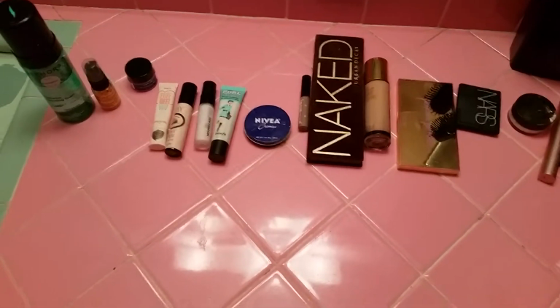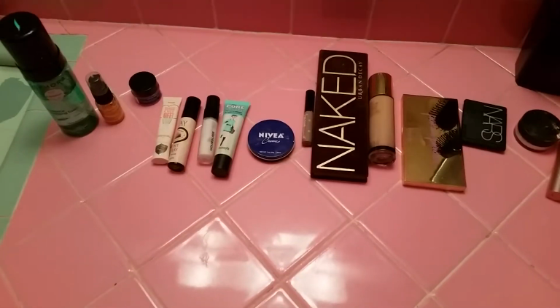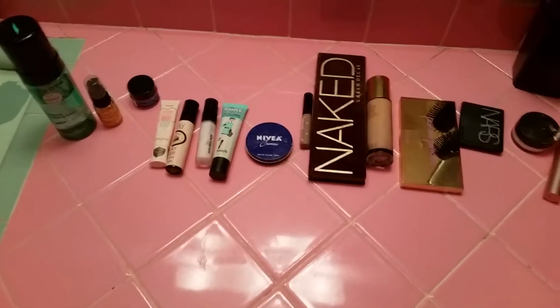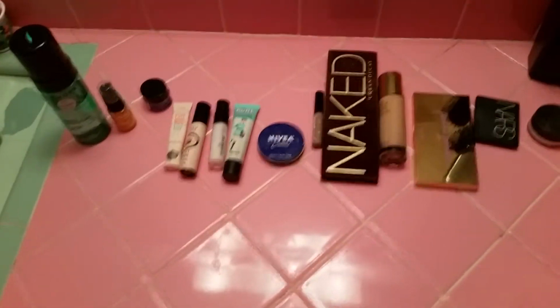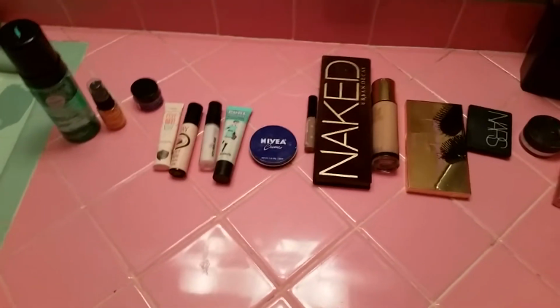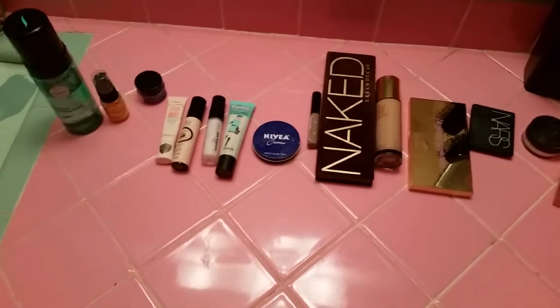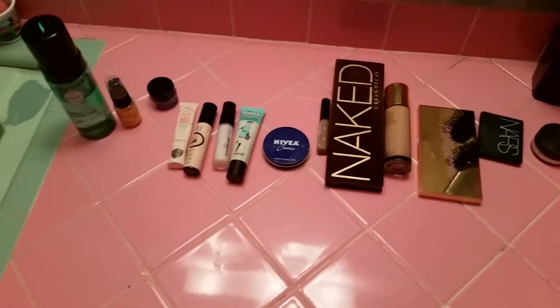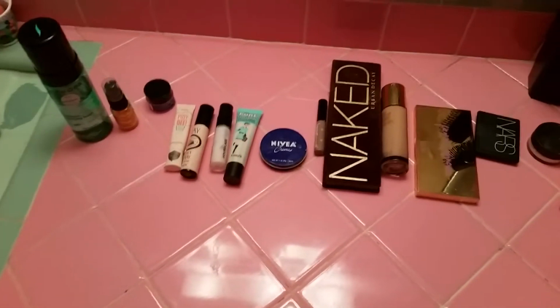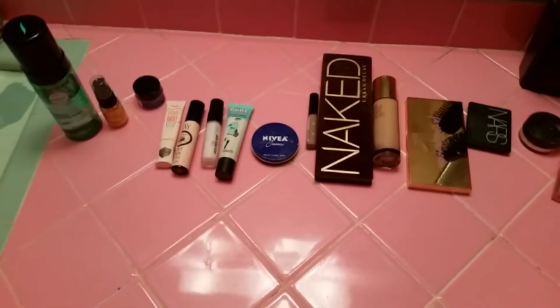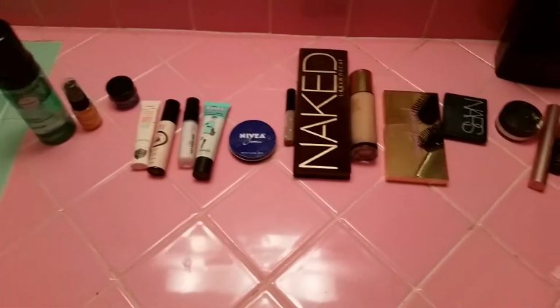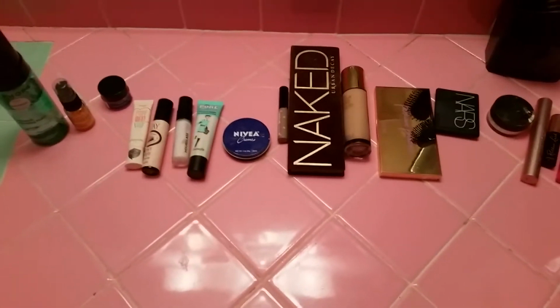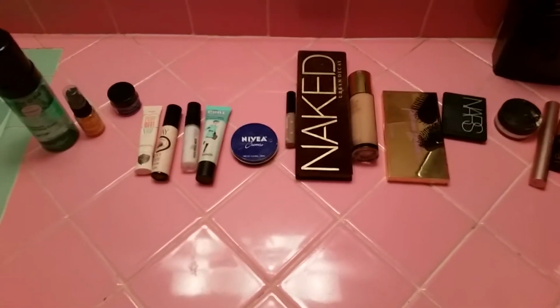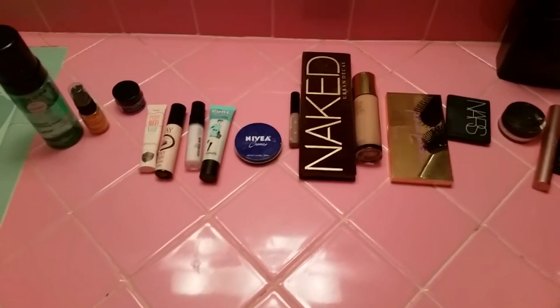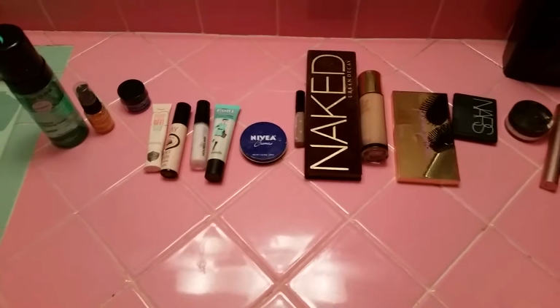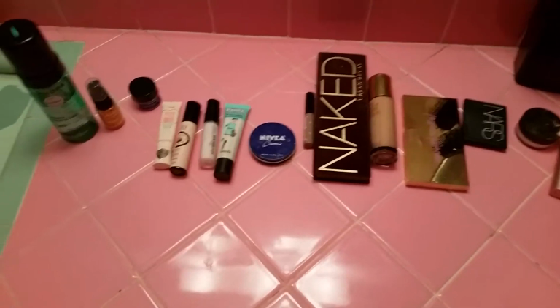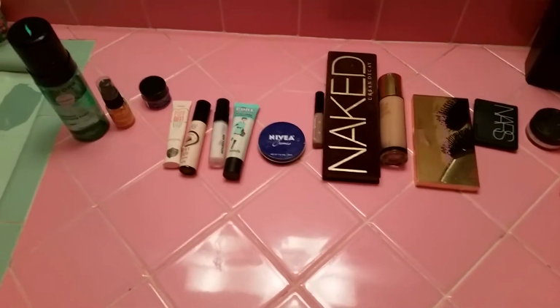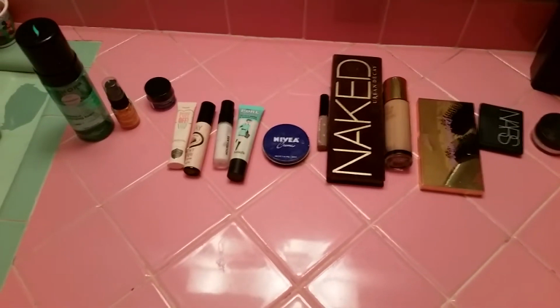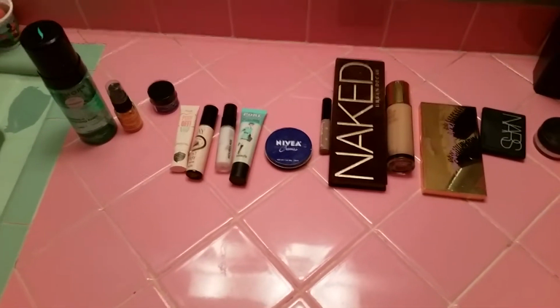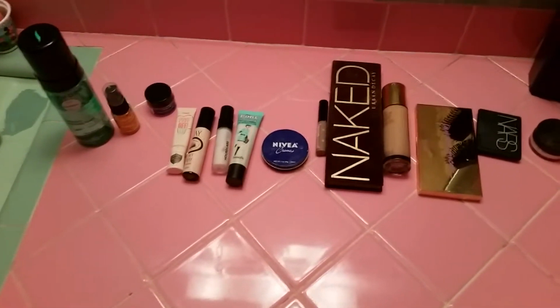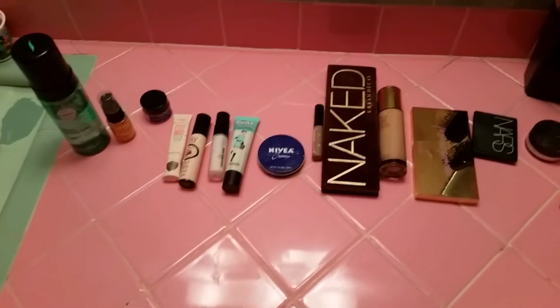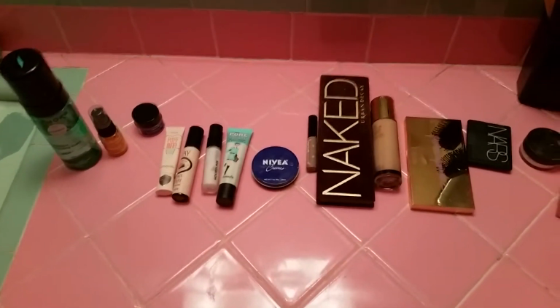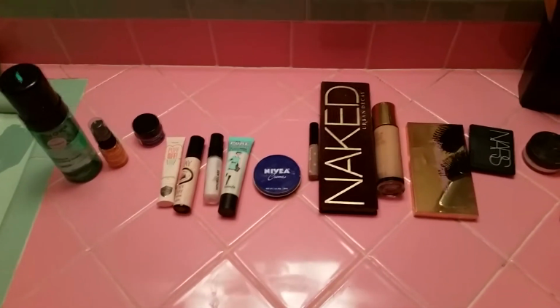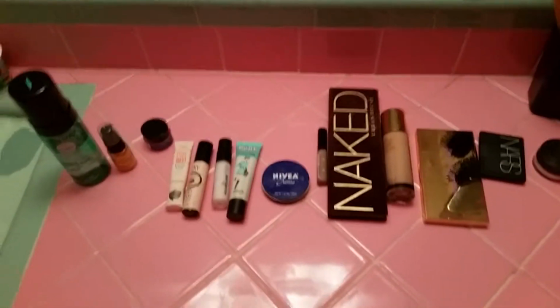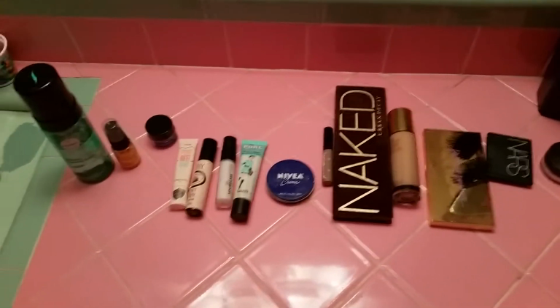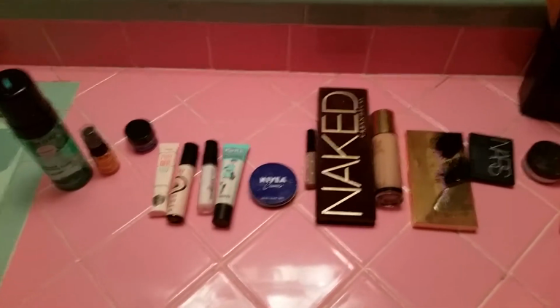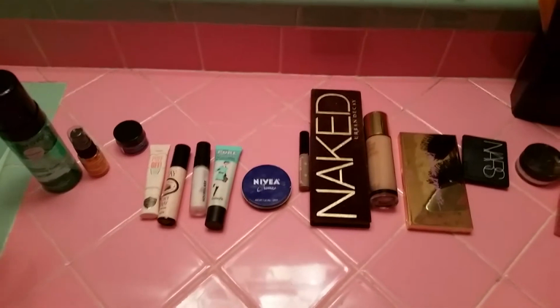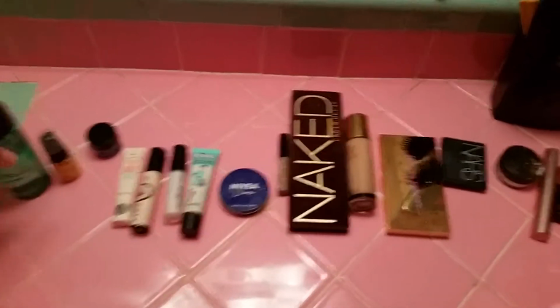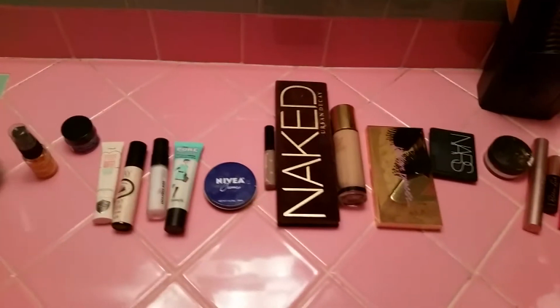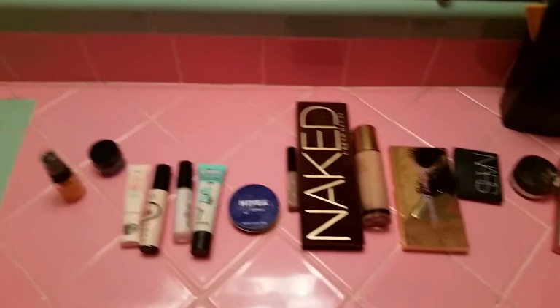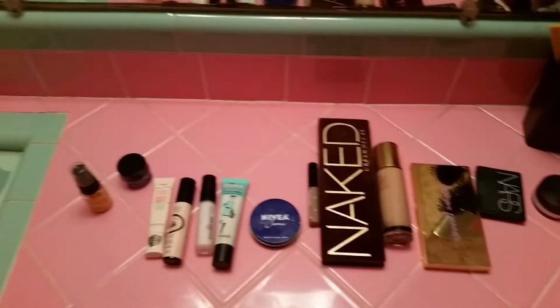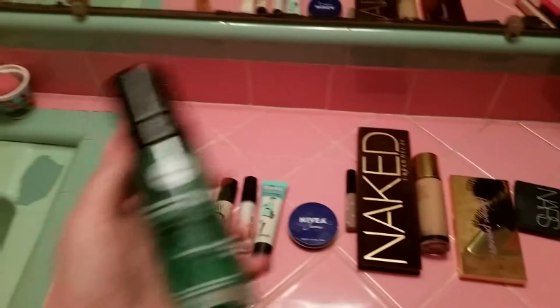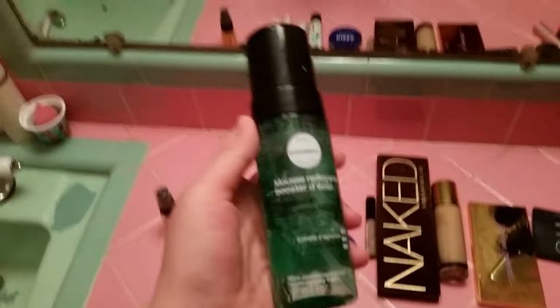First things first — yes, it's pink tile in my bathroom, straight out of the 50s. Whatever, I love it. First thing I do when I get up in the morning is wash my face.